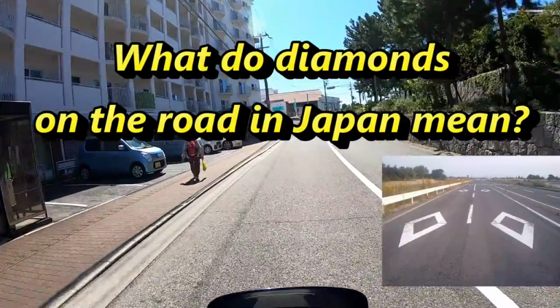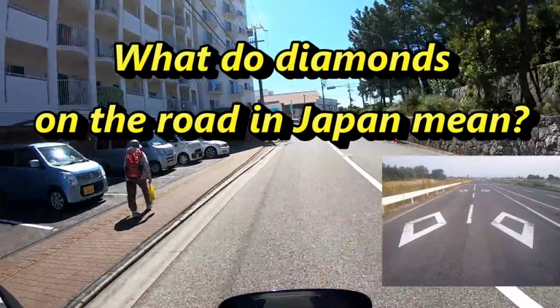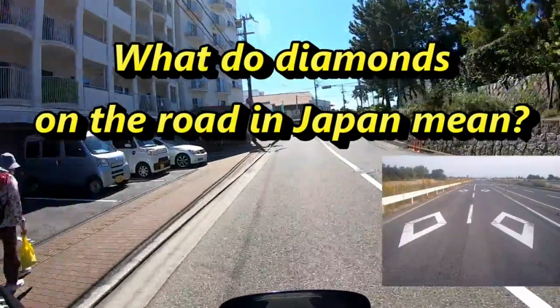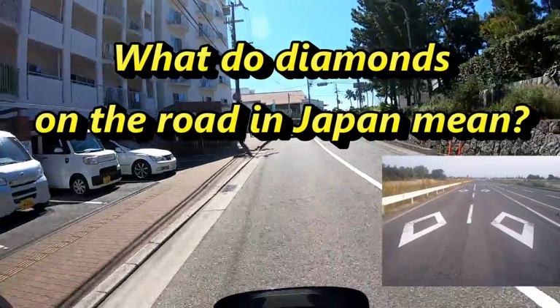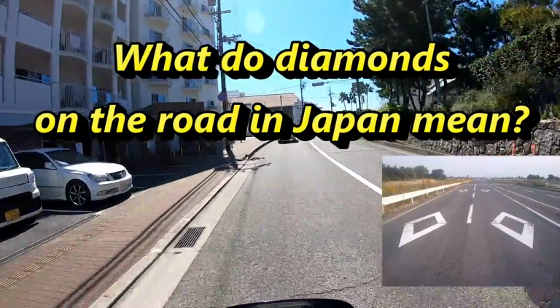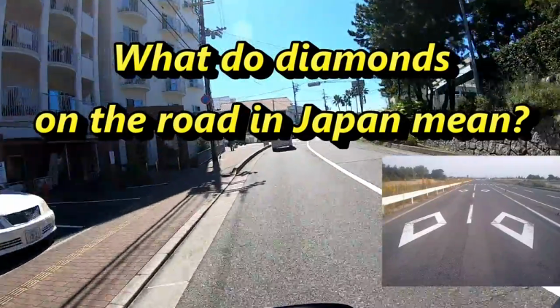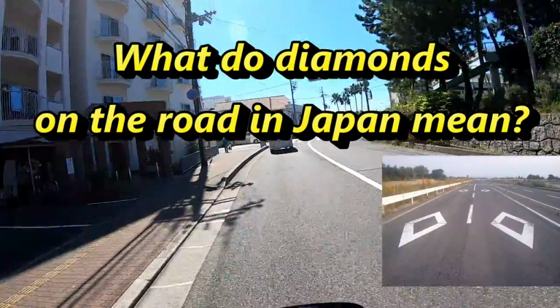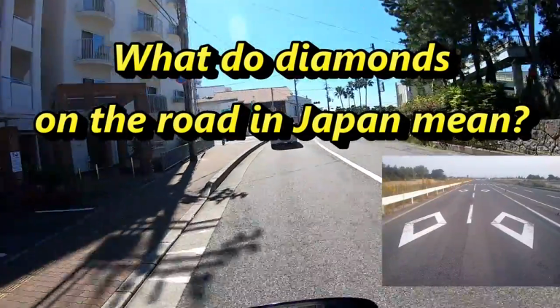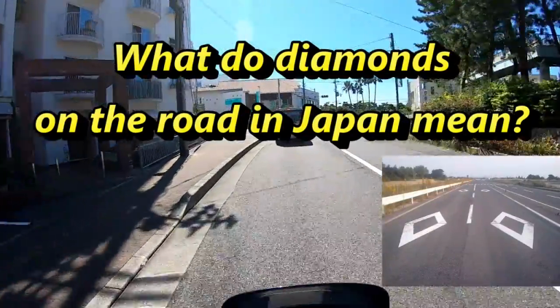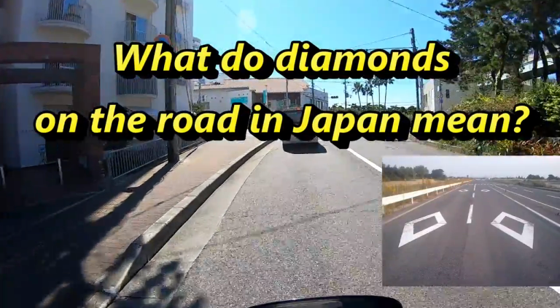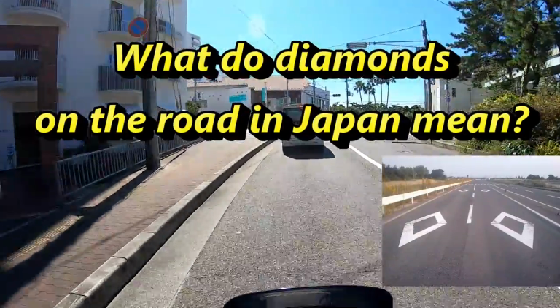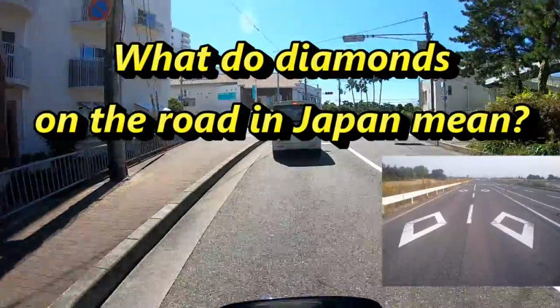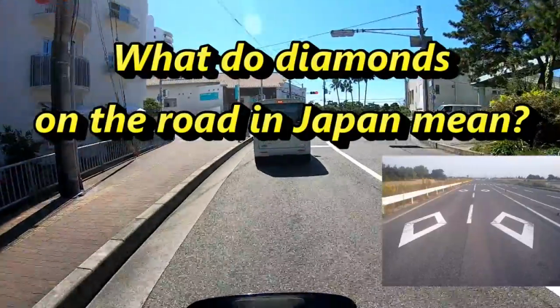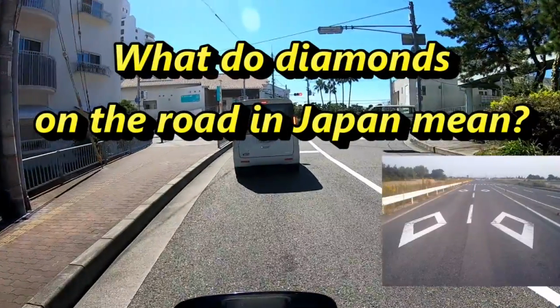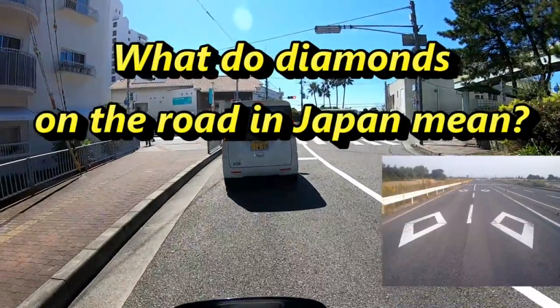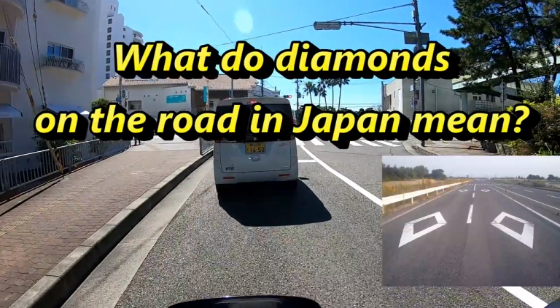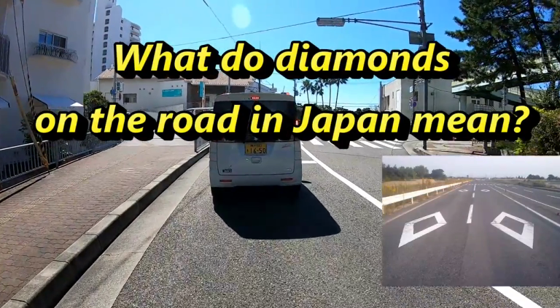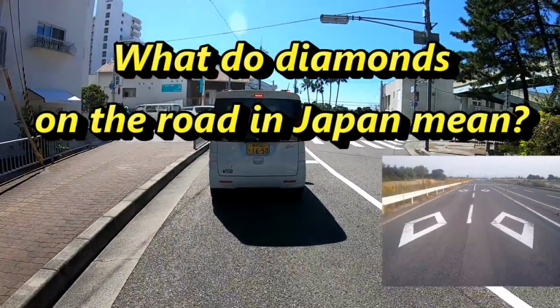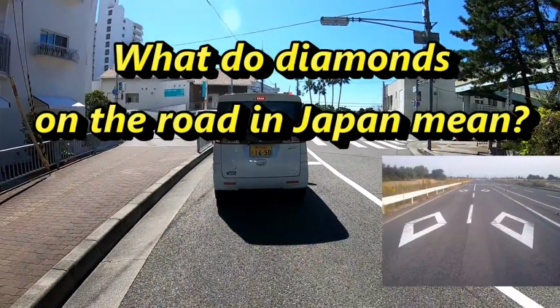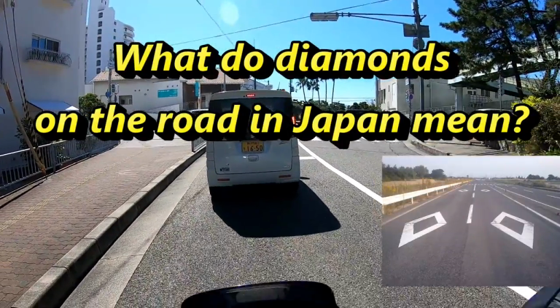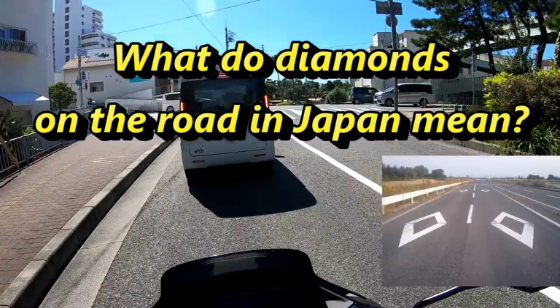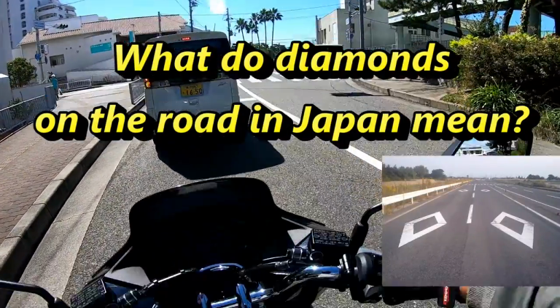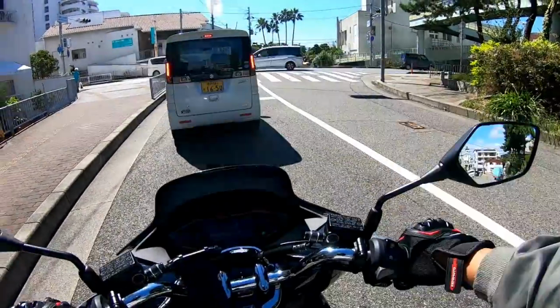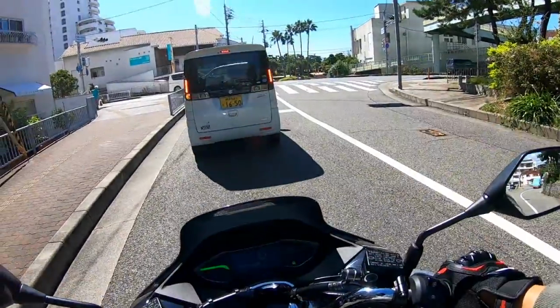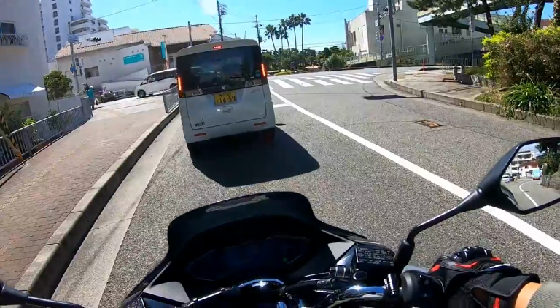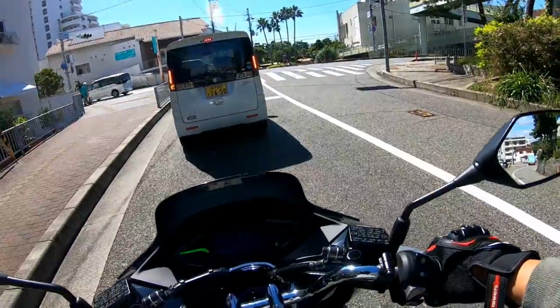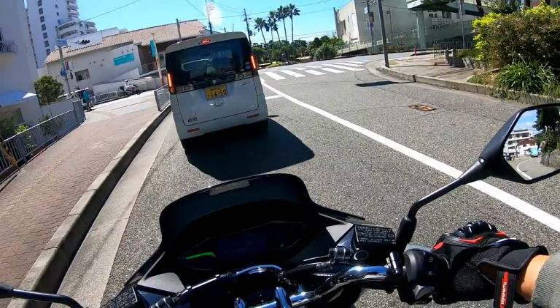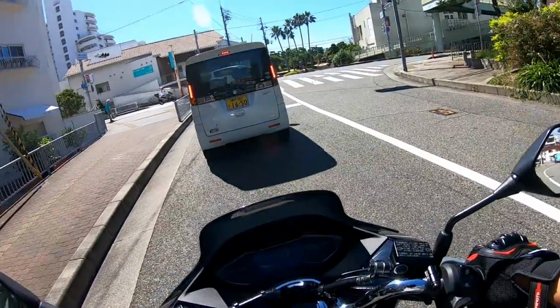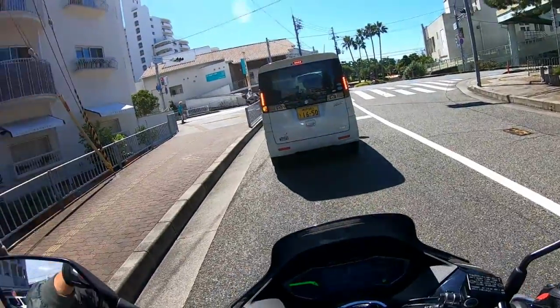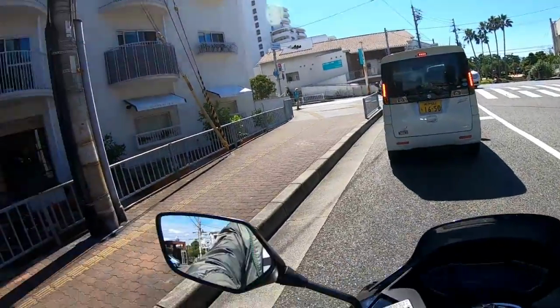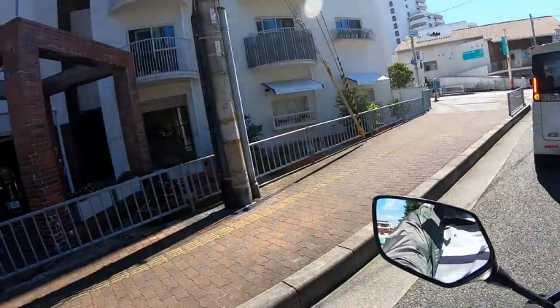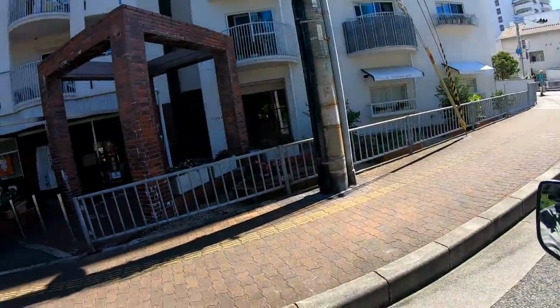Hi everyone, it's James in Japan. Someone had asked me what those diamond-shaped markings on roads are, and in this video I am going to explain what they mean.